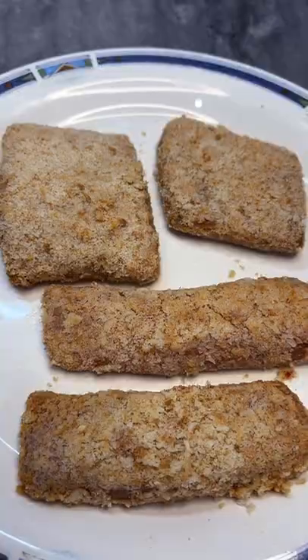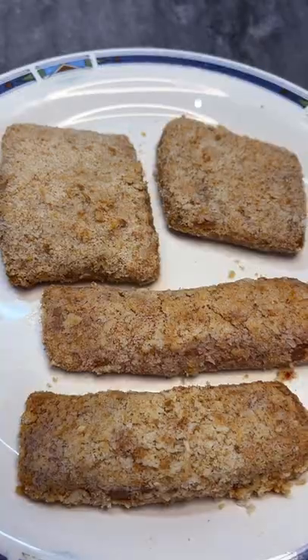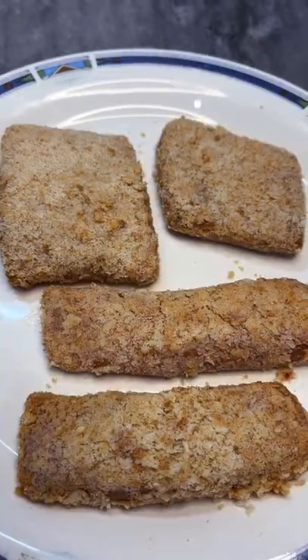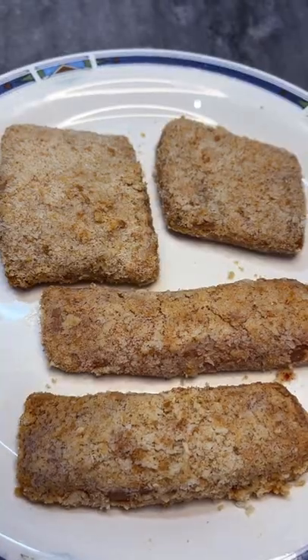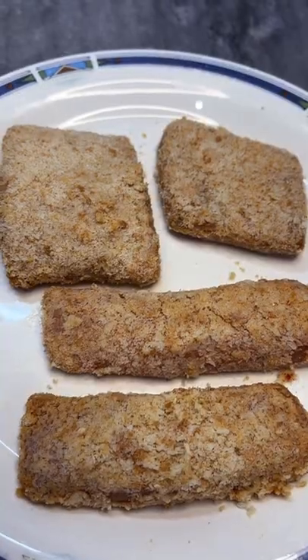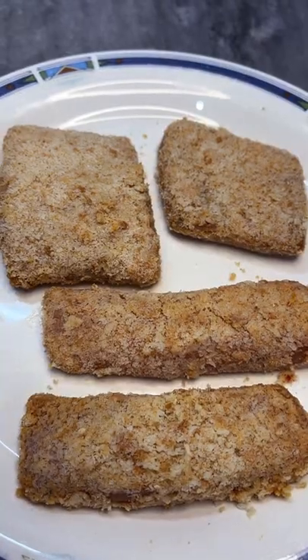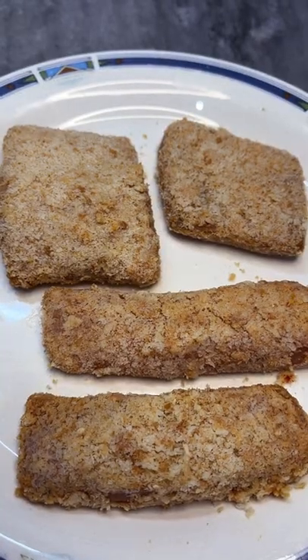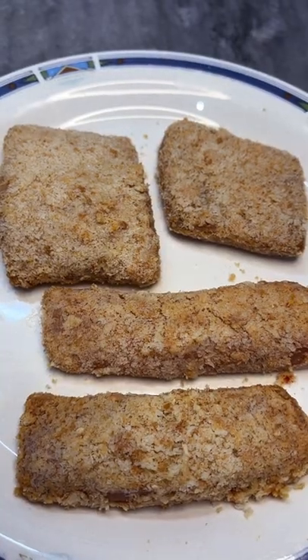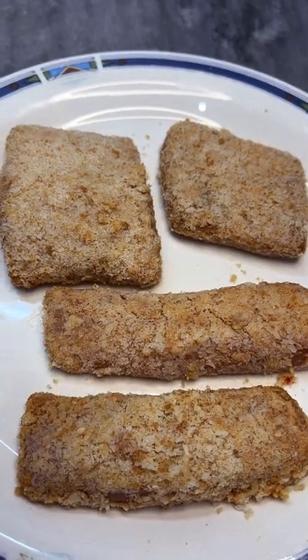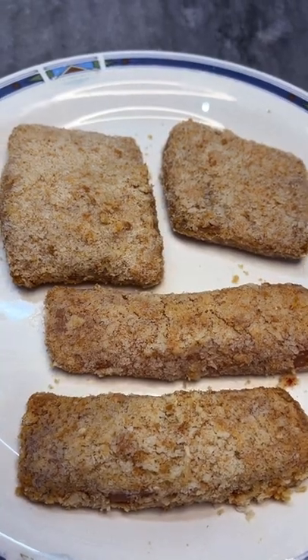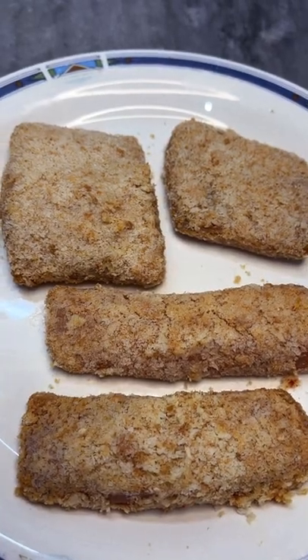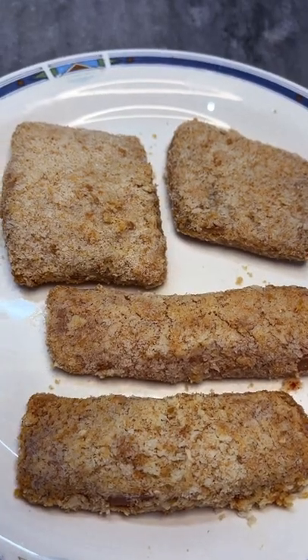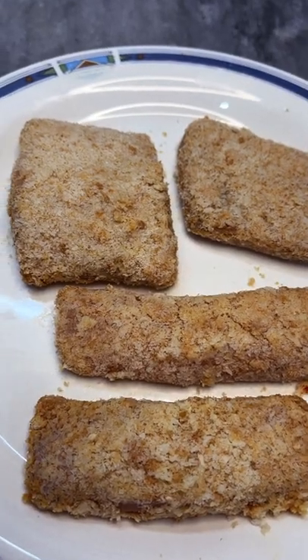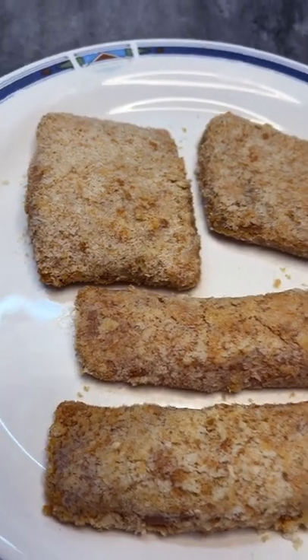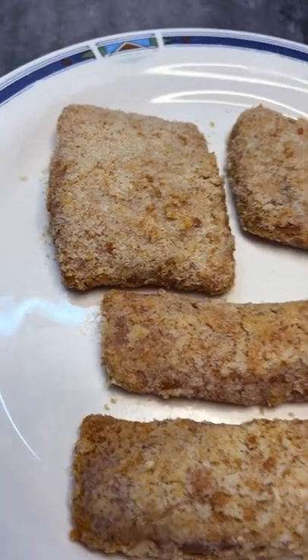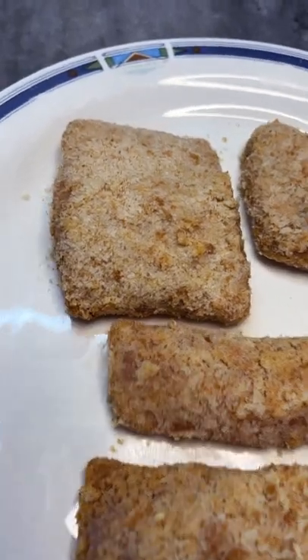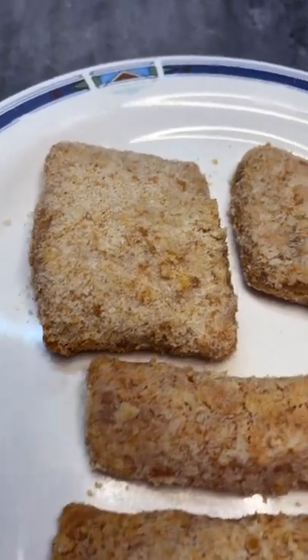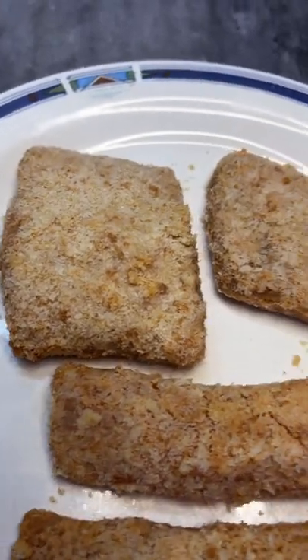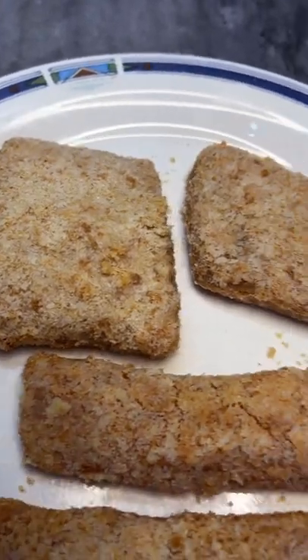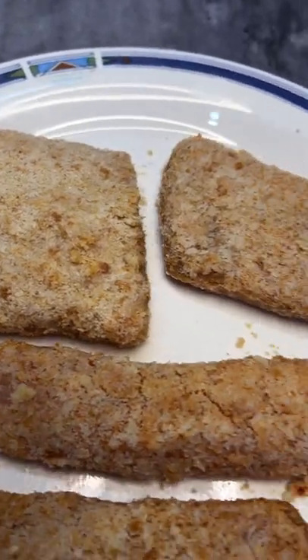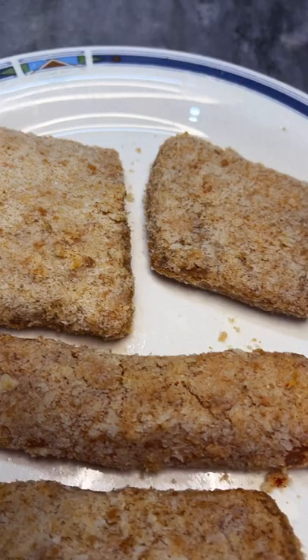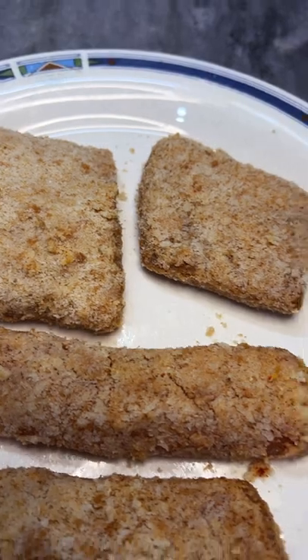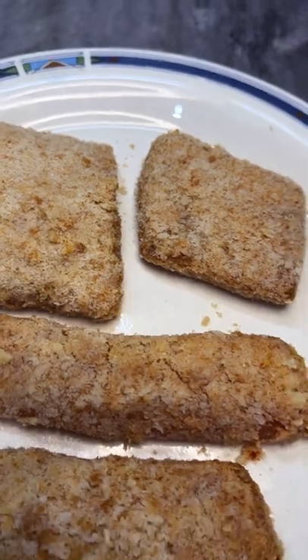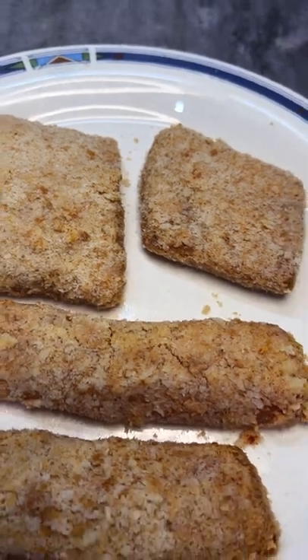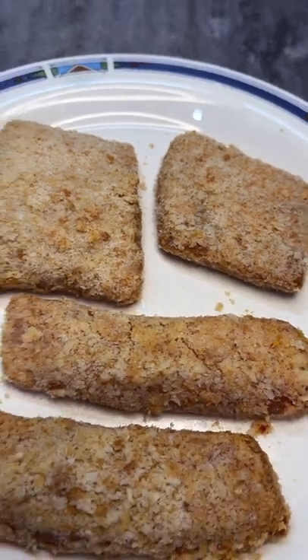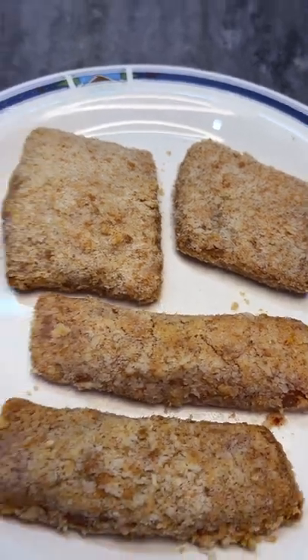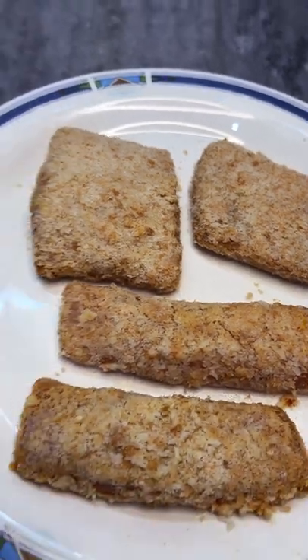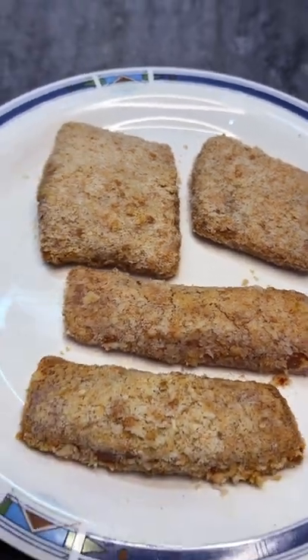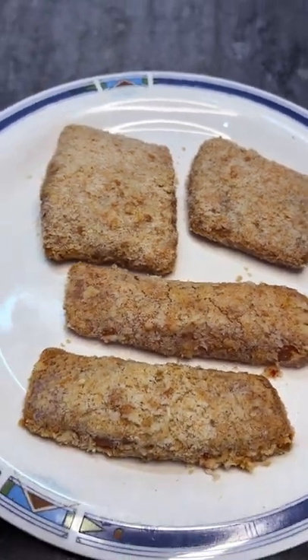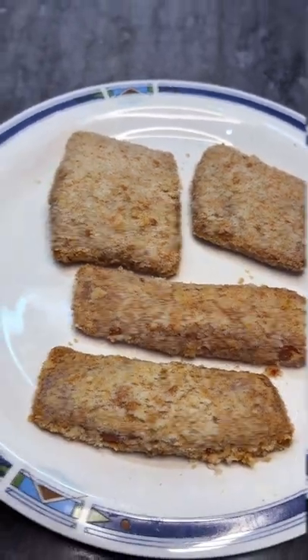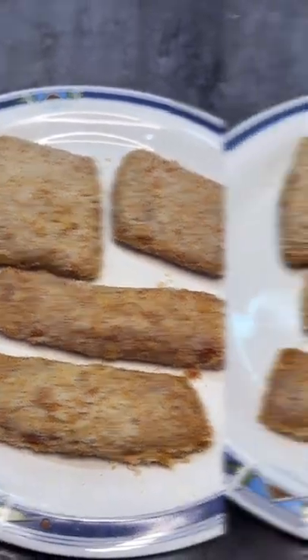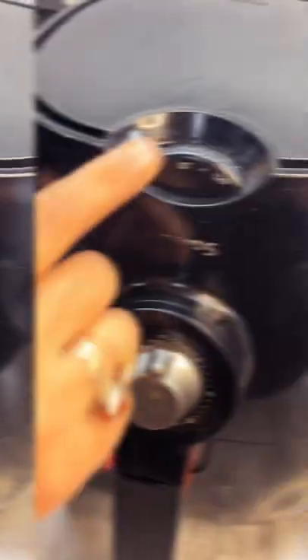Assalamu alaikum. Today we're going to be showing you how to air fry your fish fillets. Air frying is a healthier alternative to deep frying.